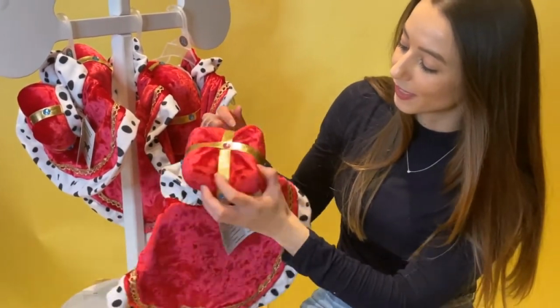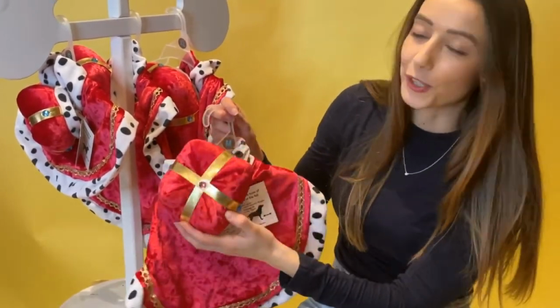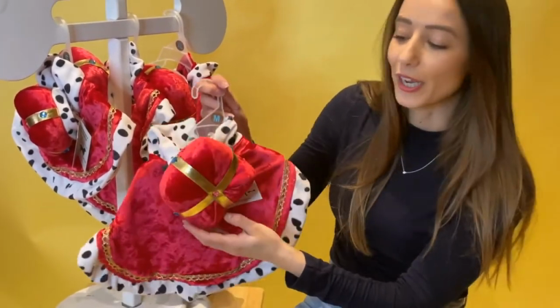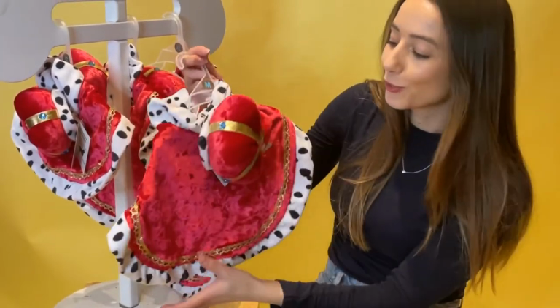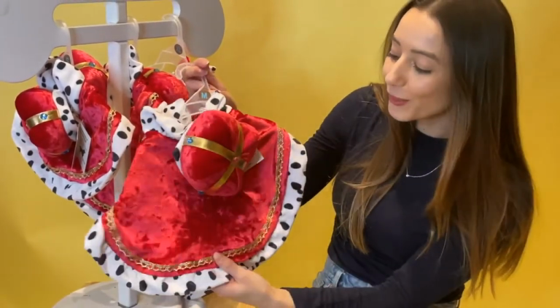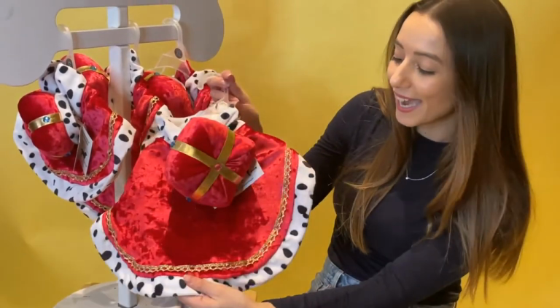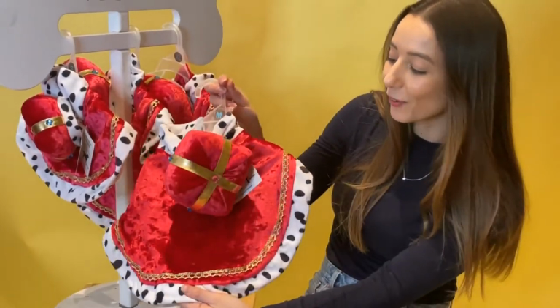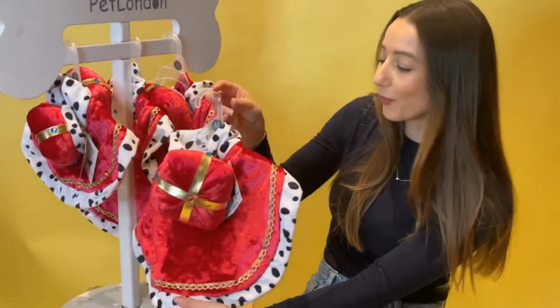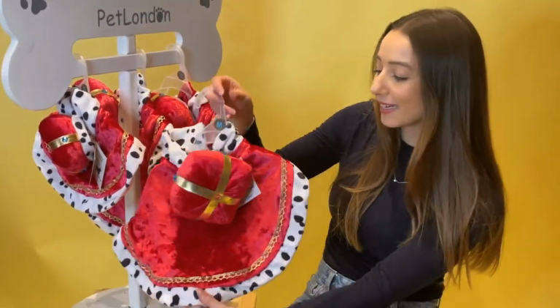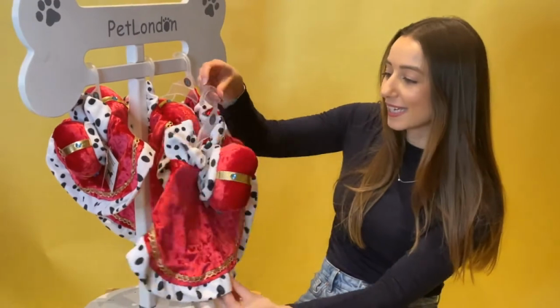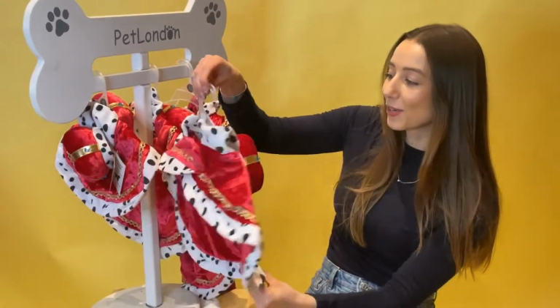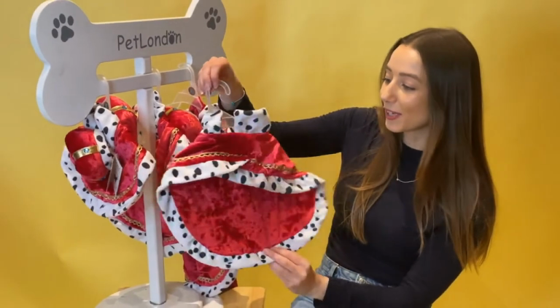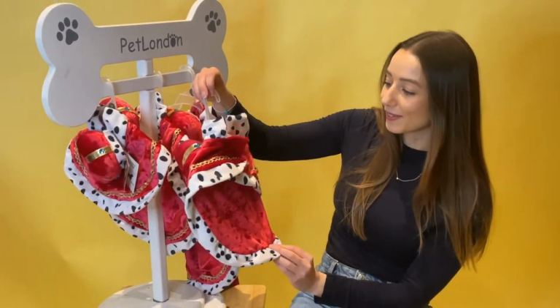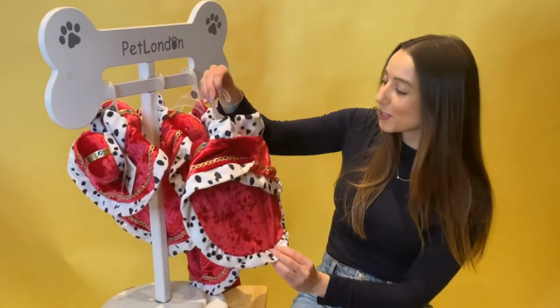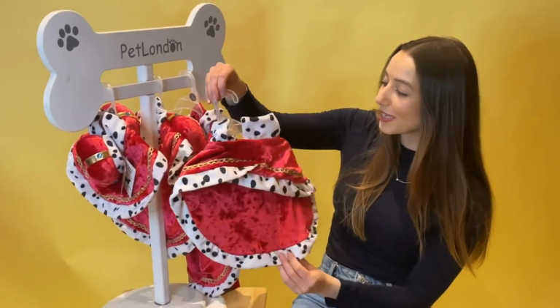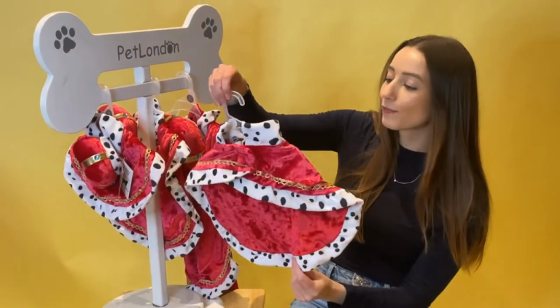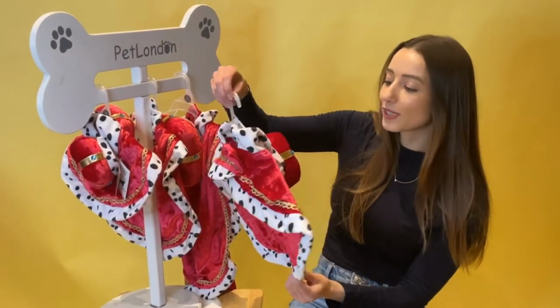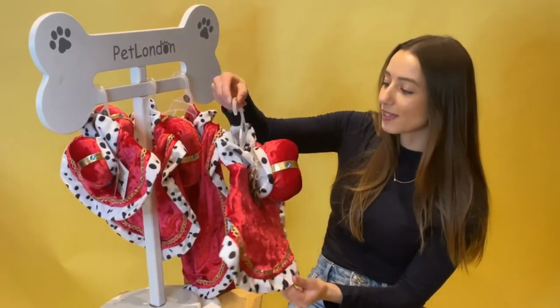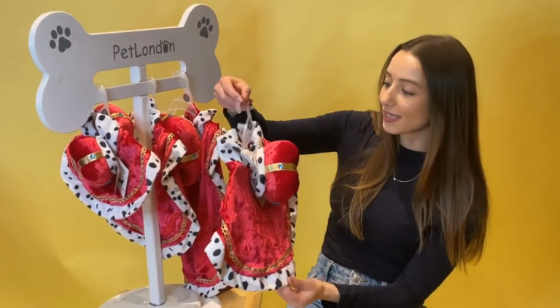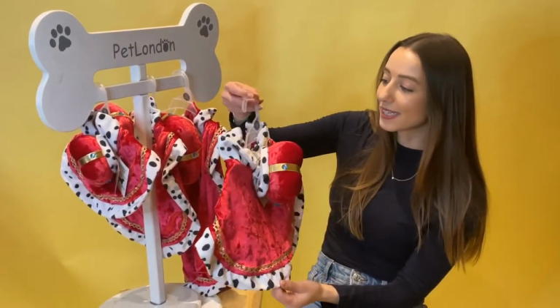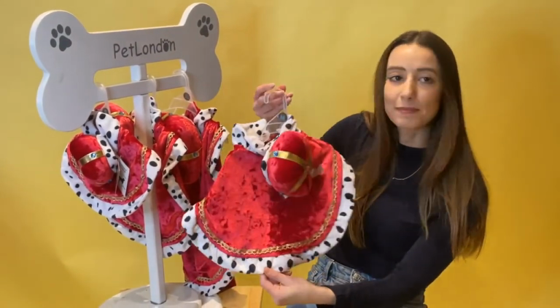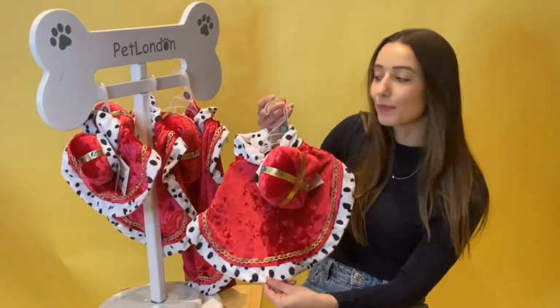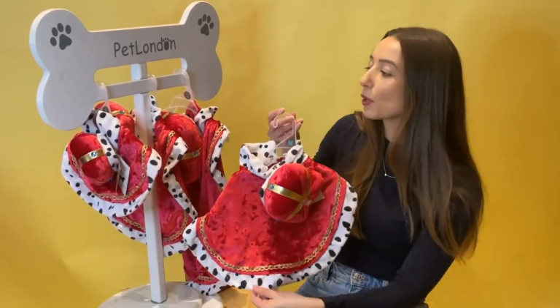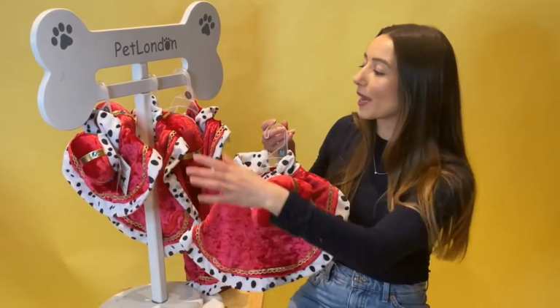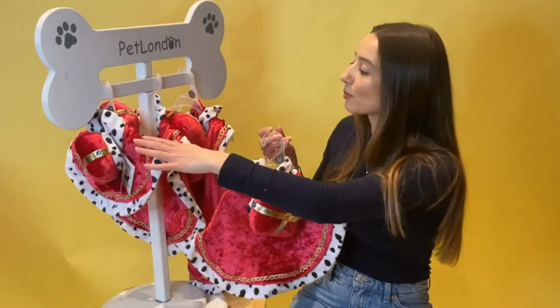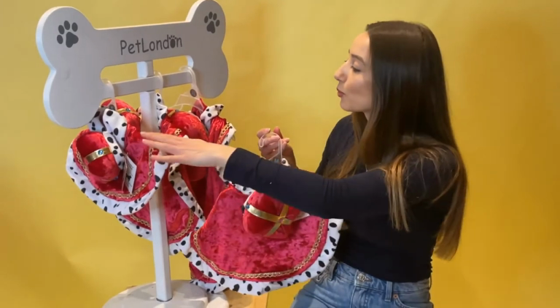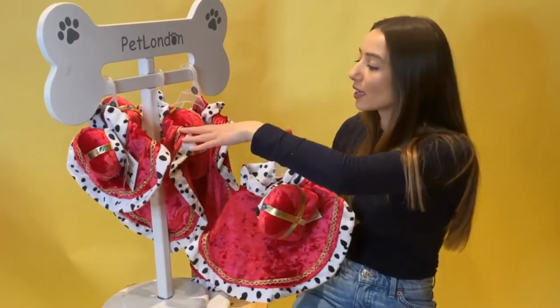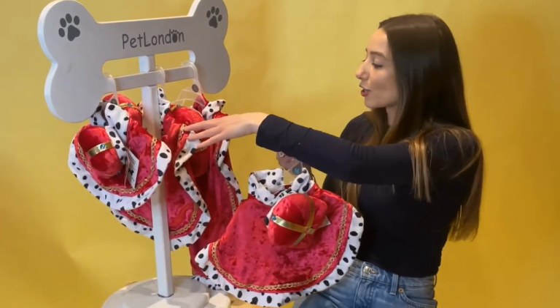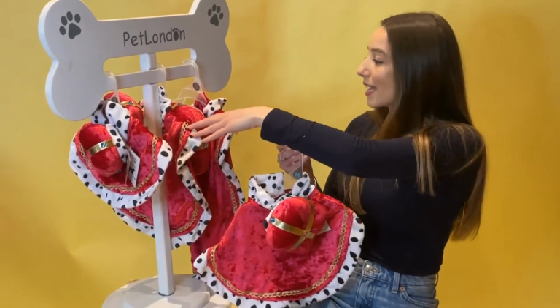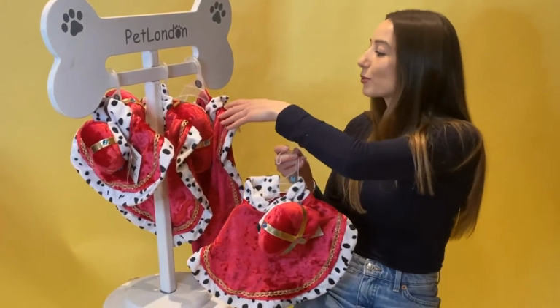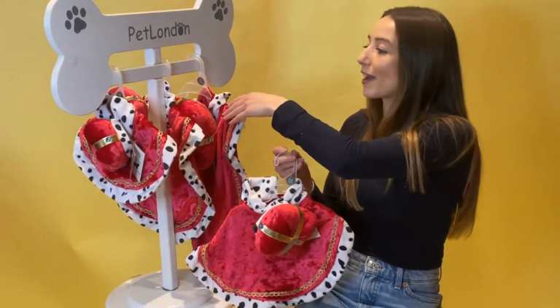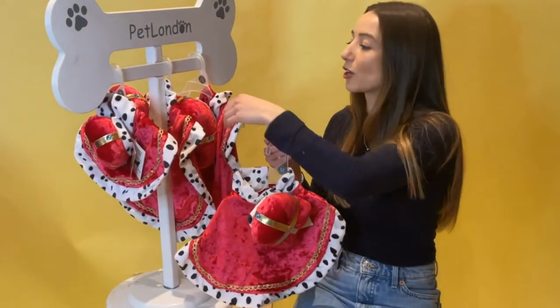They're going to look like a true king or queen — it's so cute. You can see this comes in four different sizes. This is the medium; we also have the small, the large, and also the extra large.